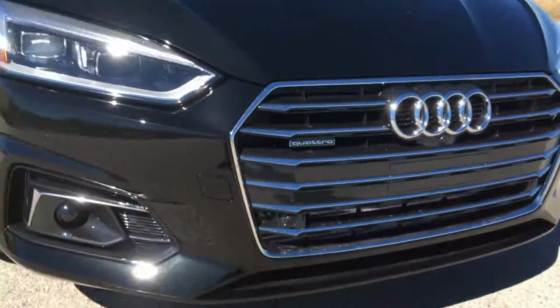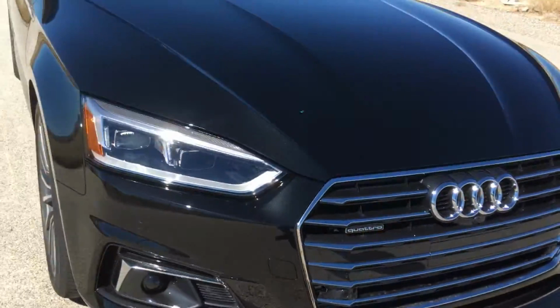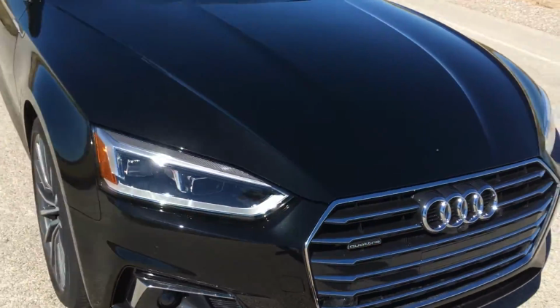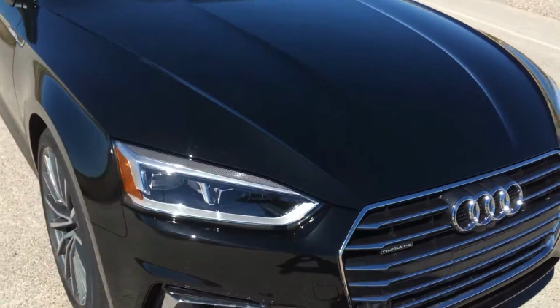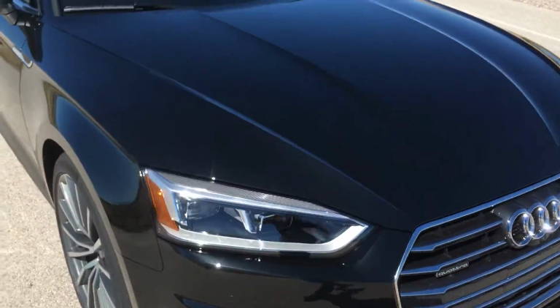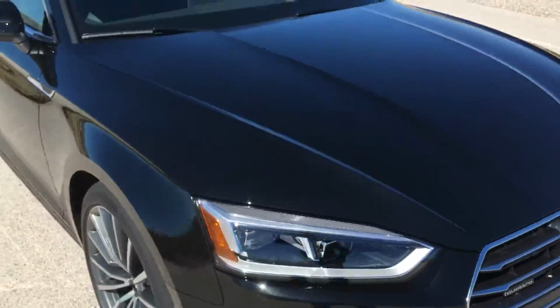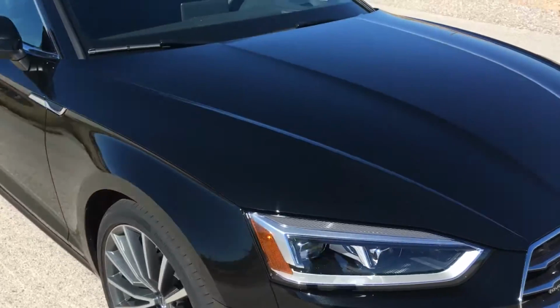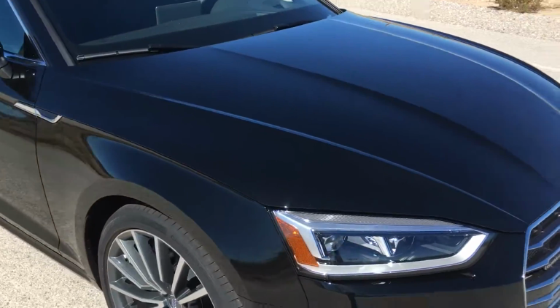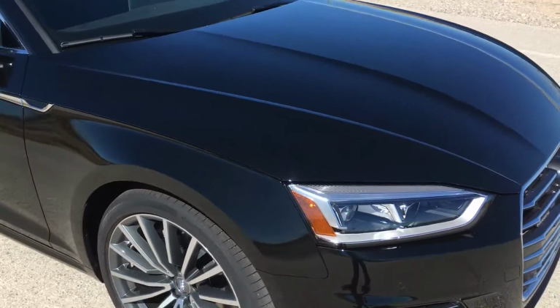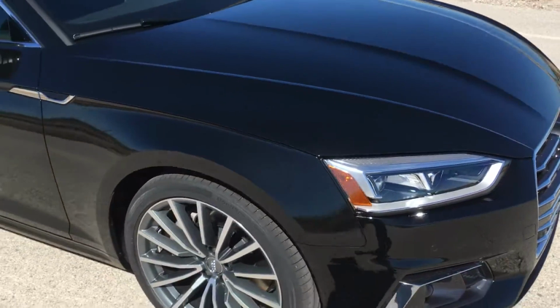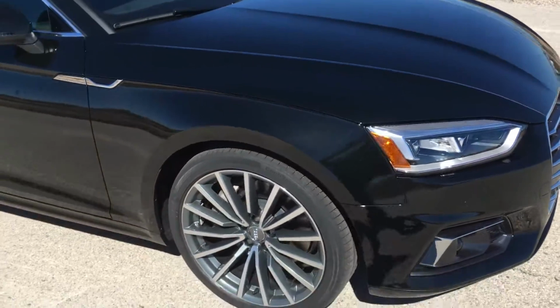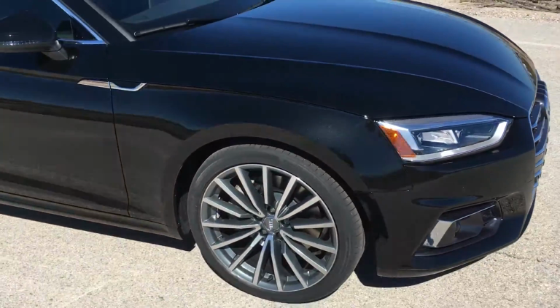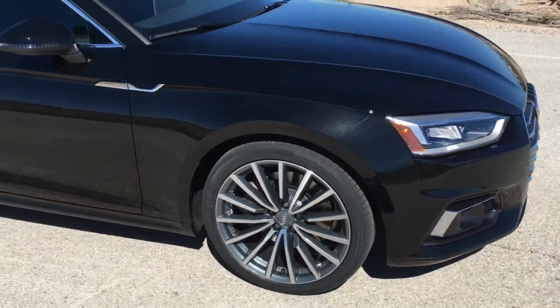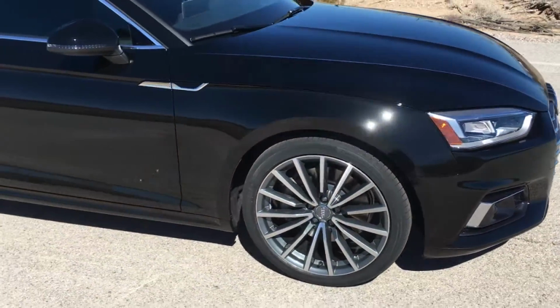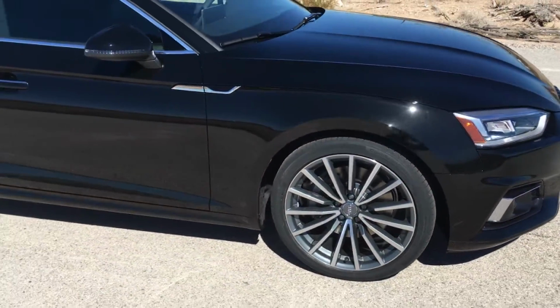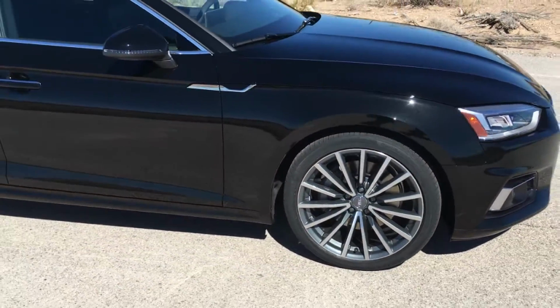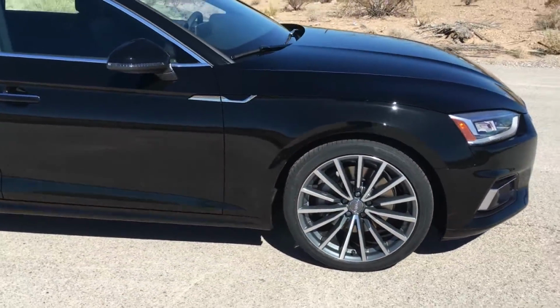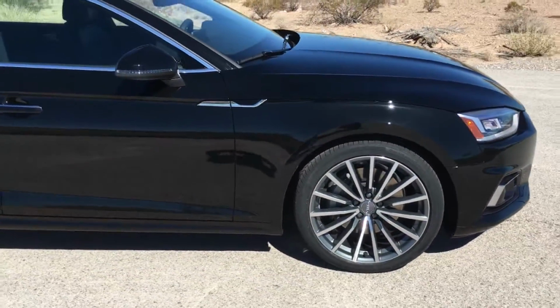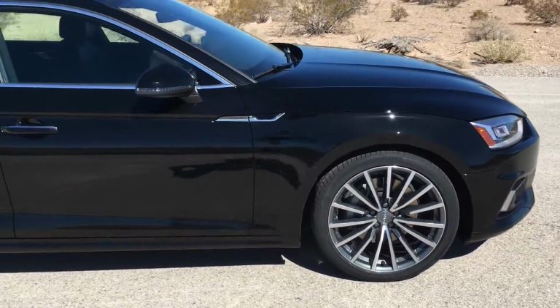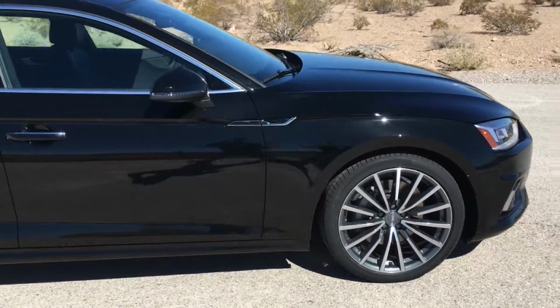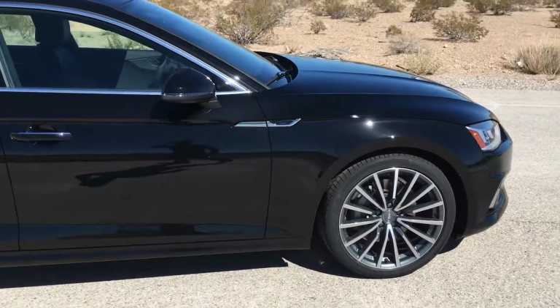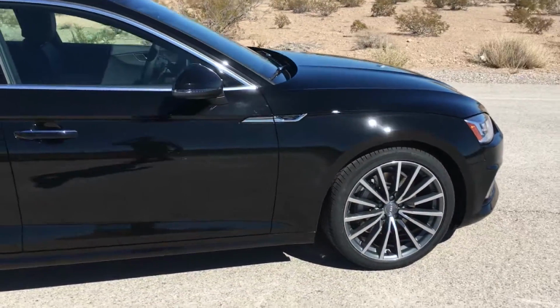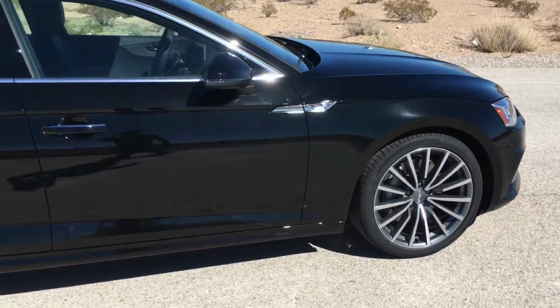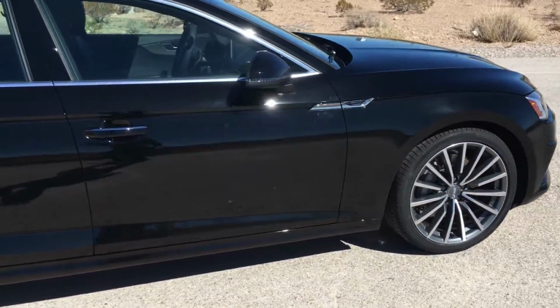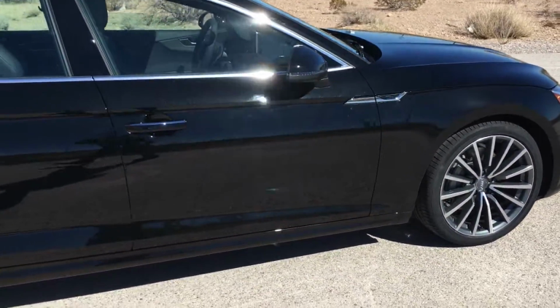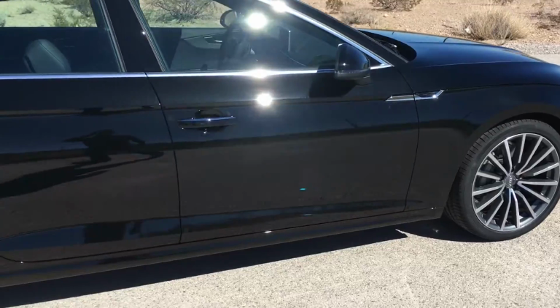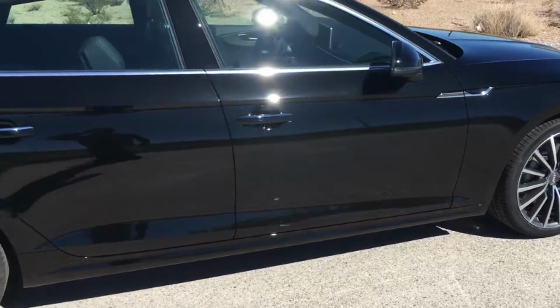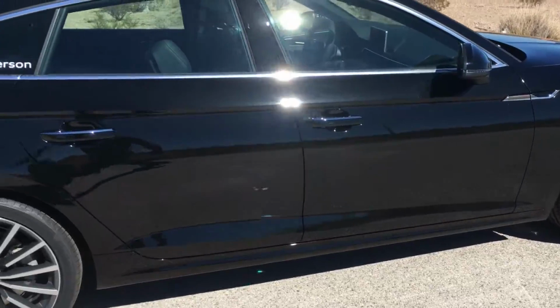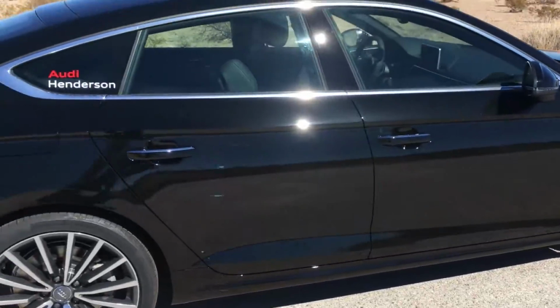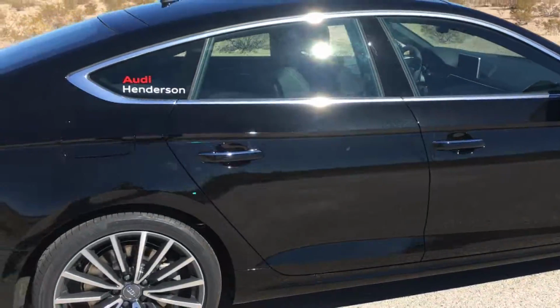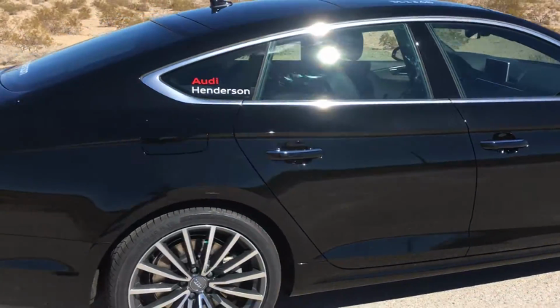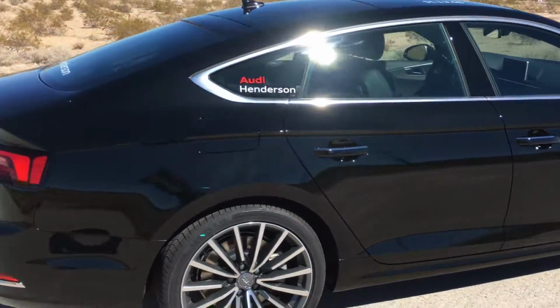So the A5 does come with LED headlights instead of bi-xenon, which is pretty cool.